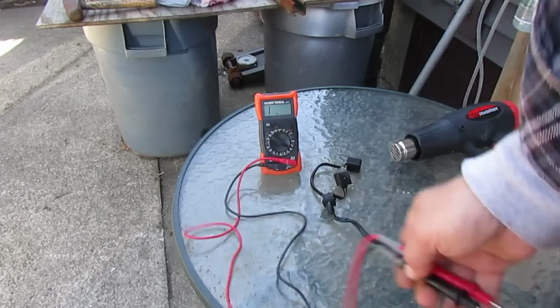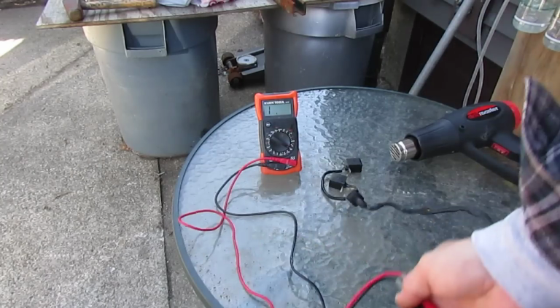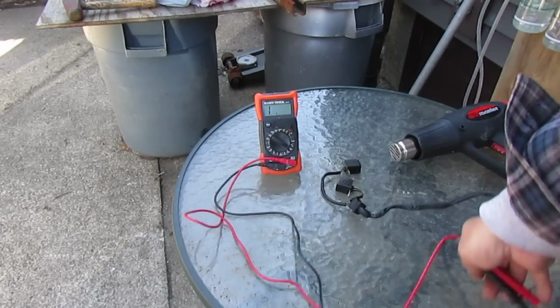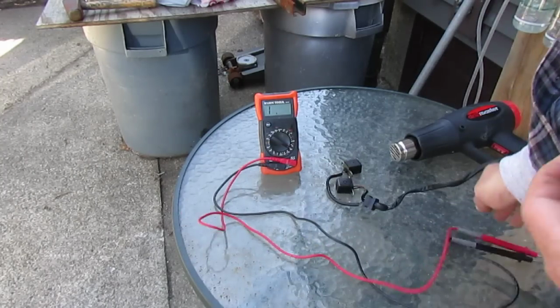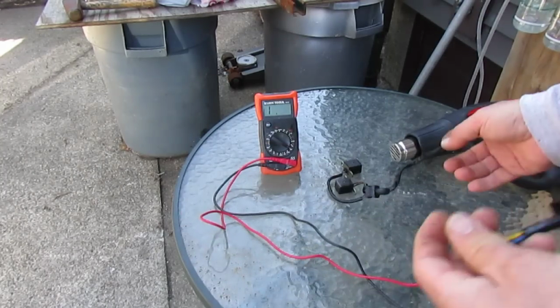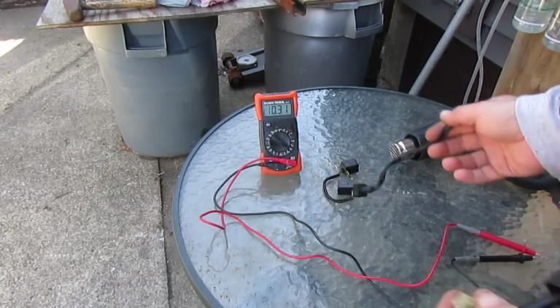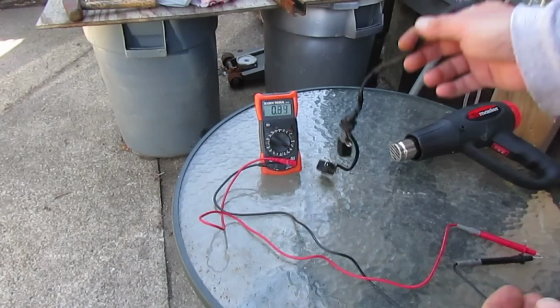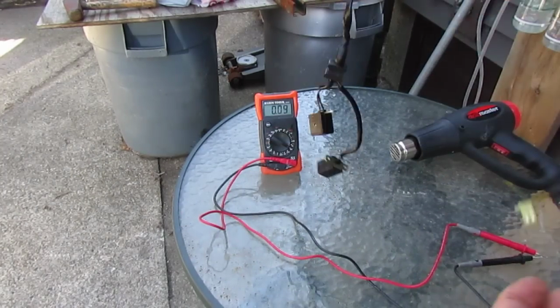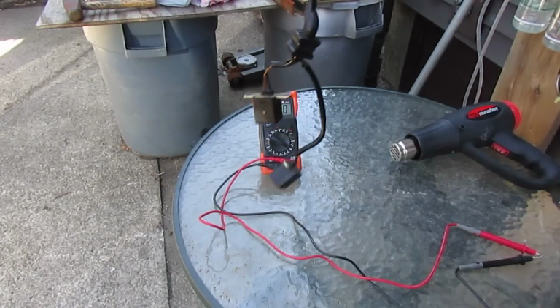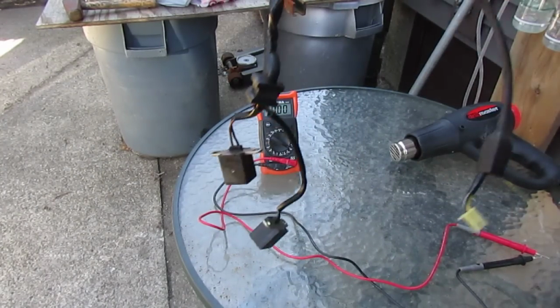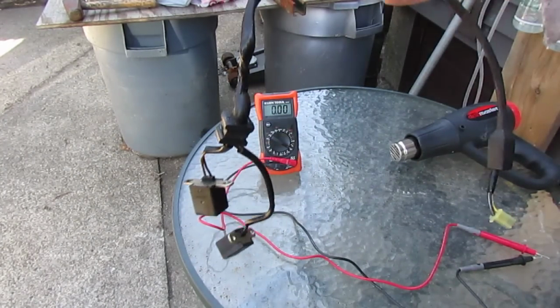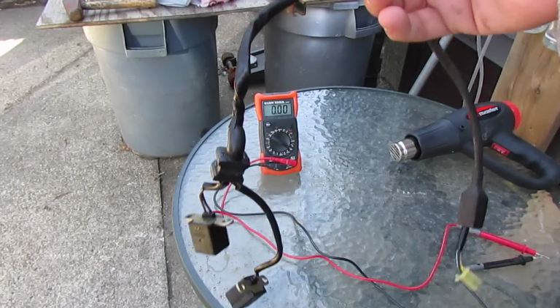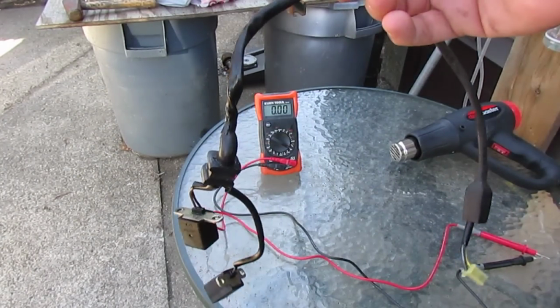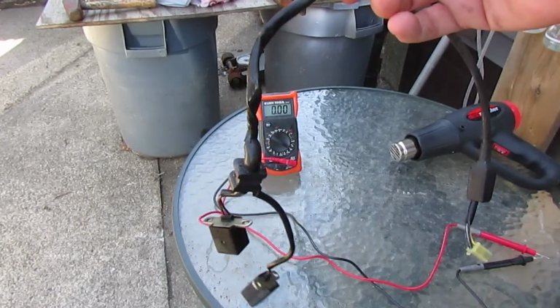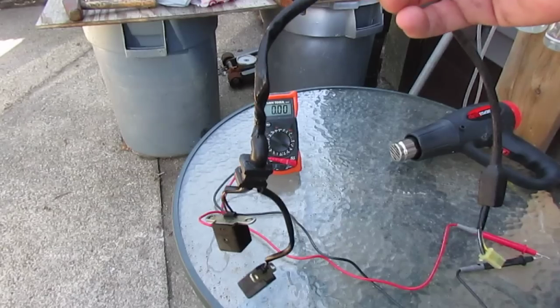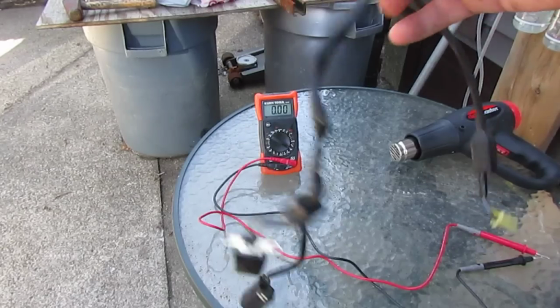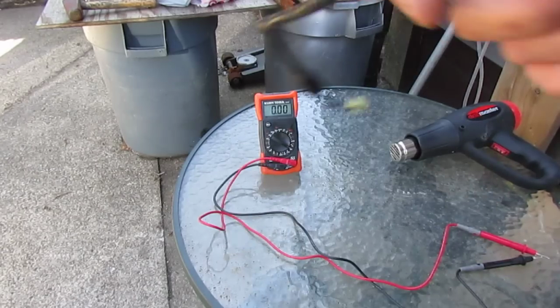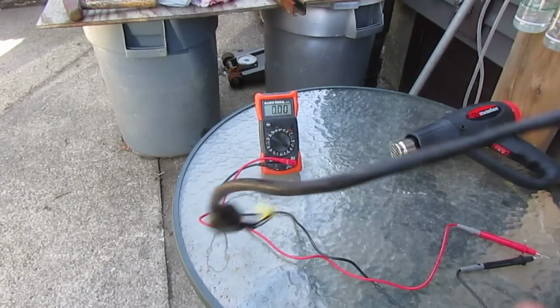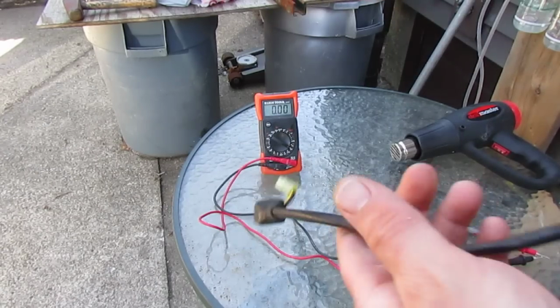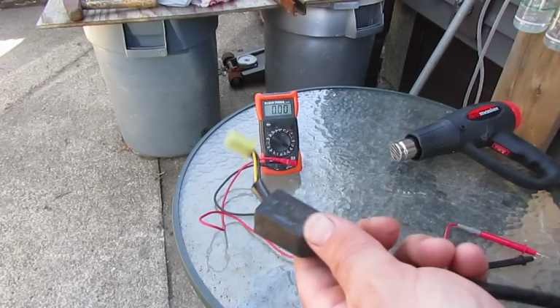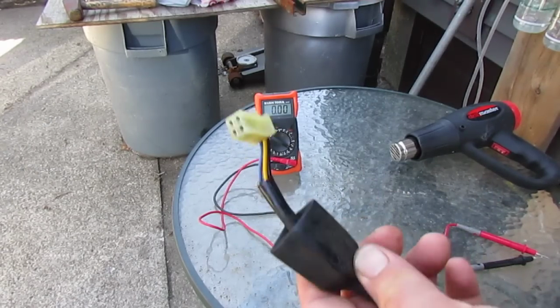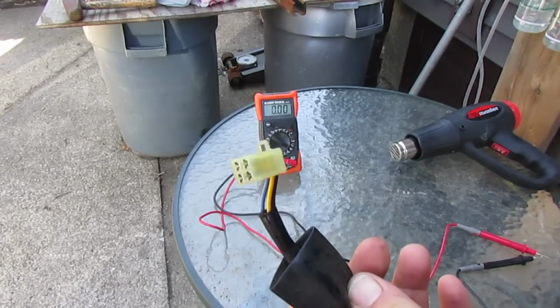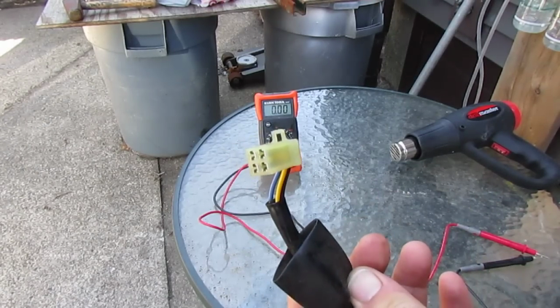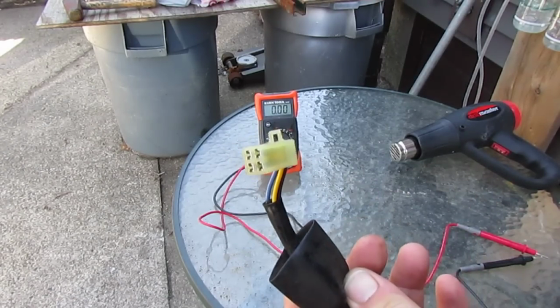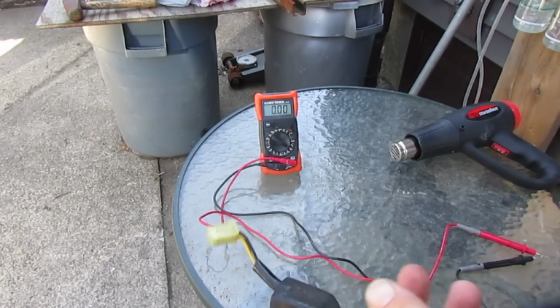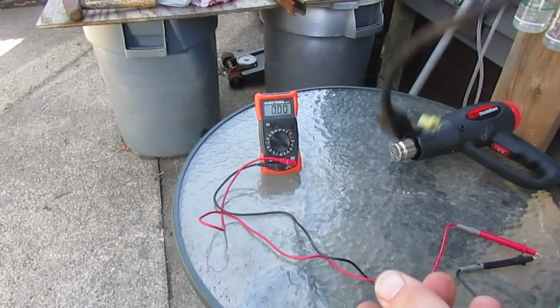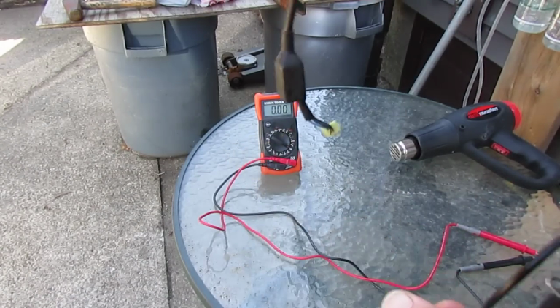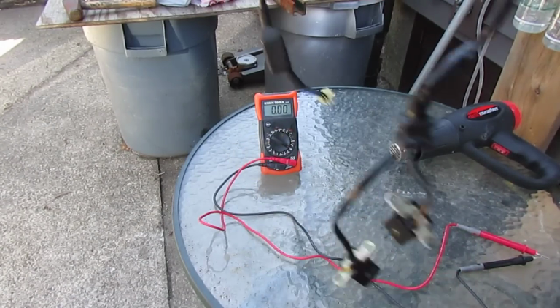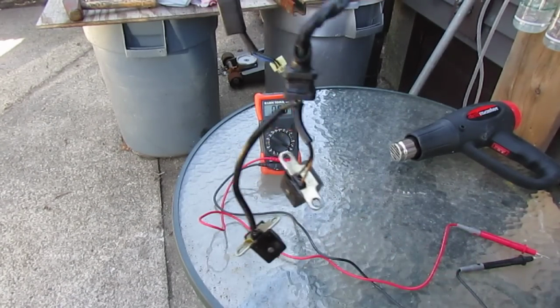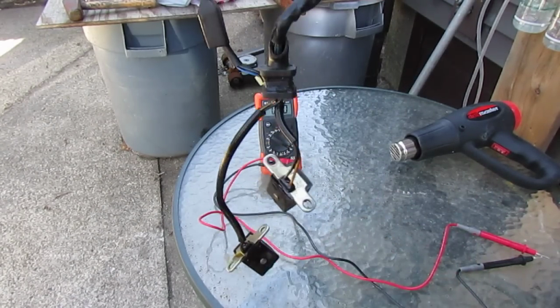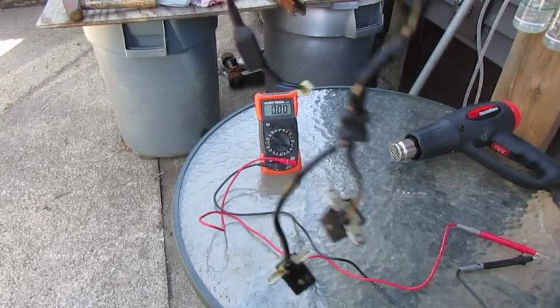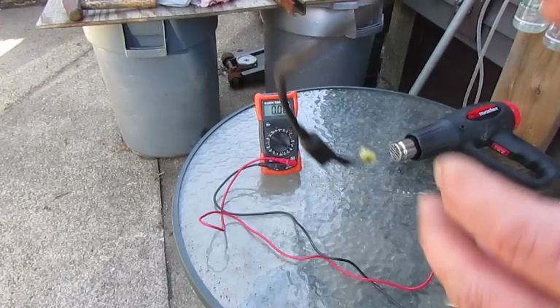On a motorcycle, if you think you have an ignition problem, this is a good easy way to check. You can do this right on the motorcycle — just pop the connector out of the harness, get at the tabs, and that's it.